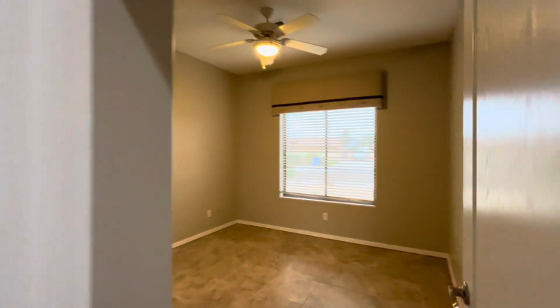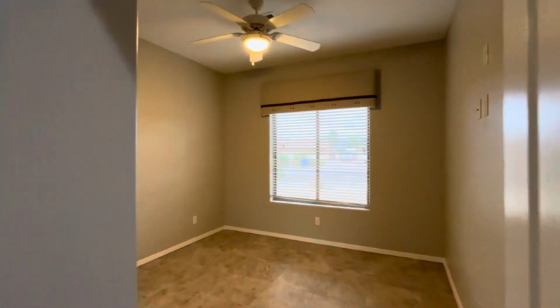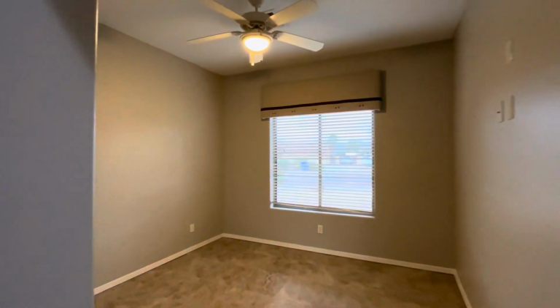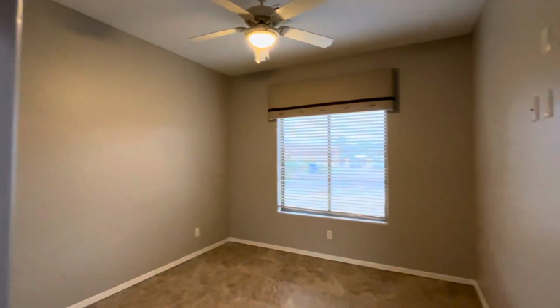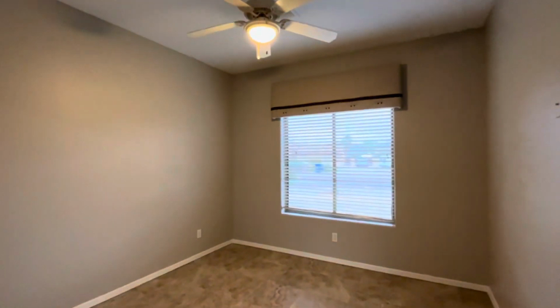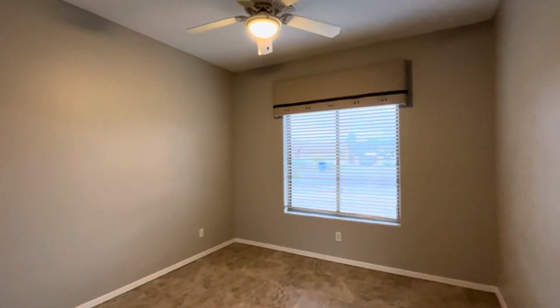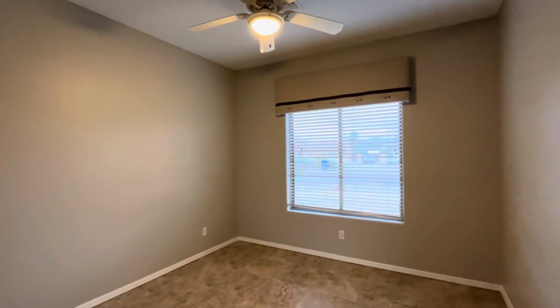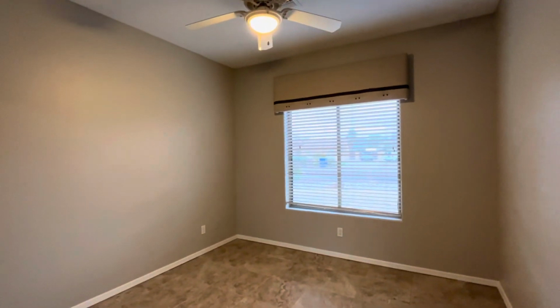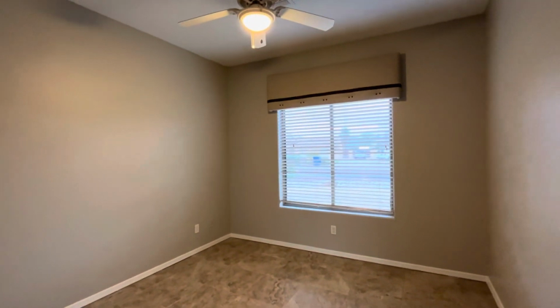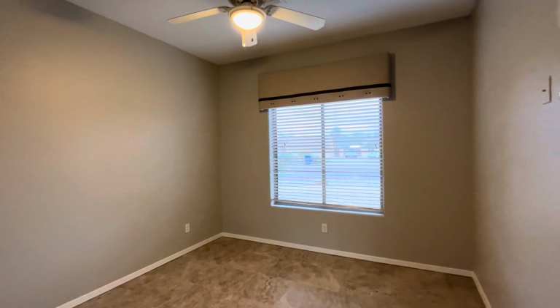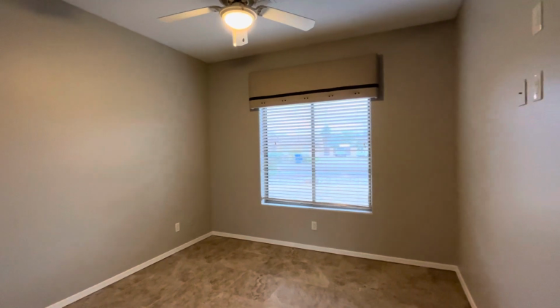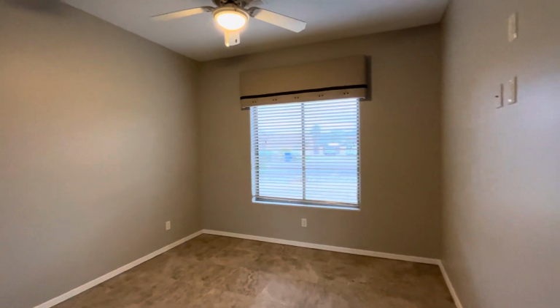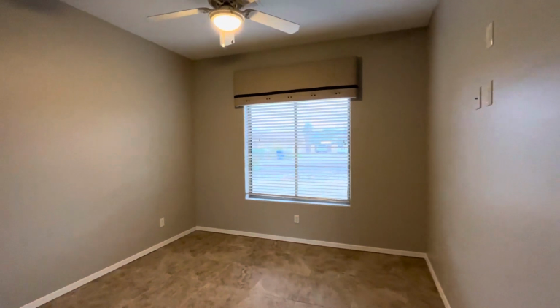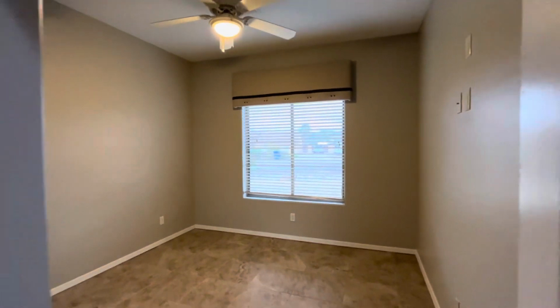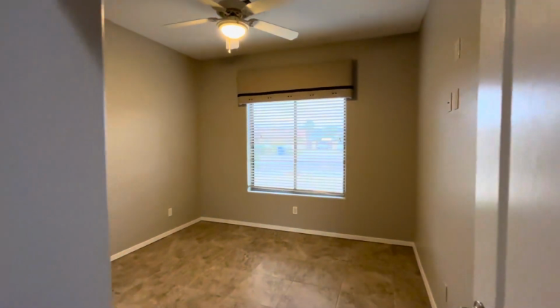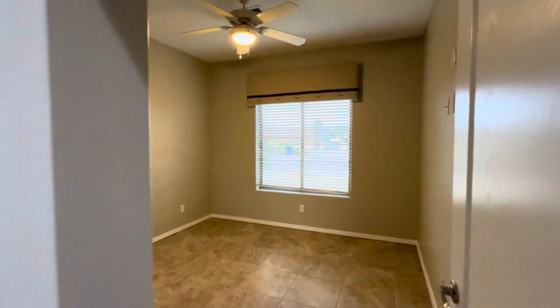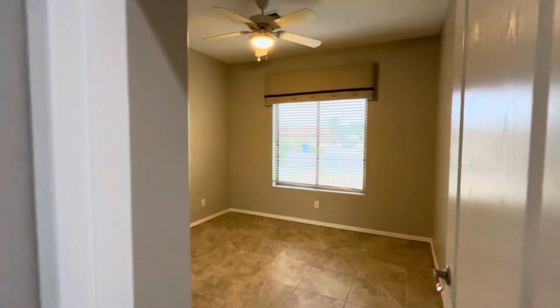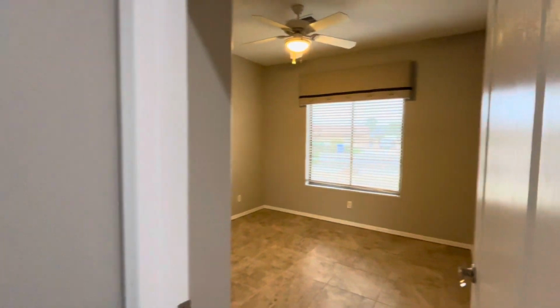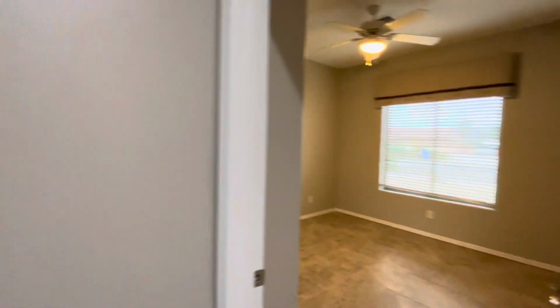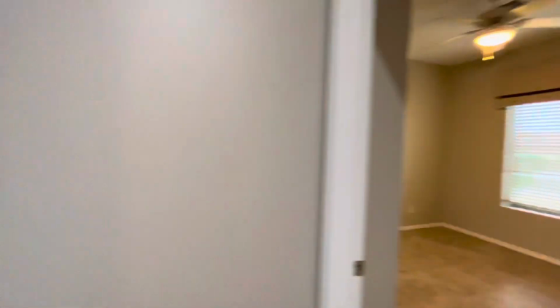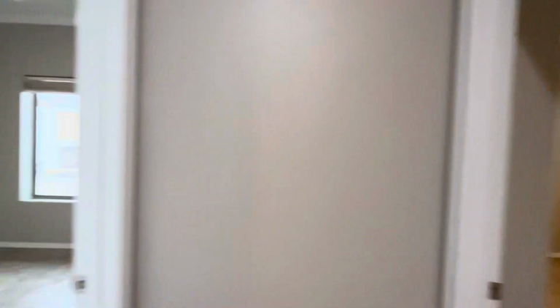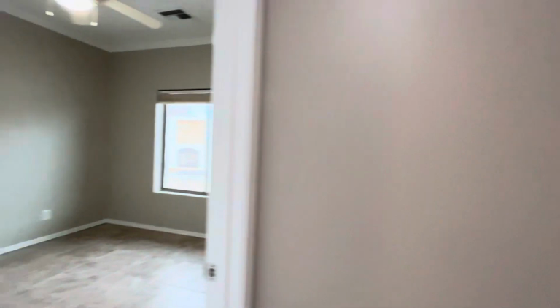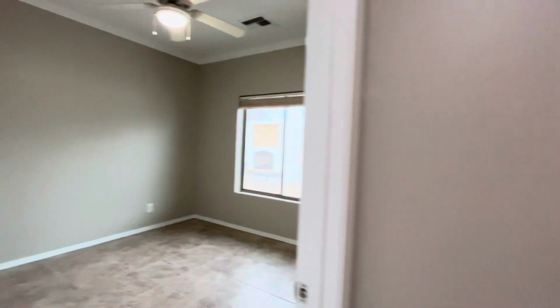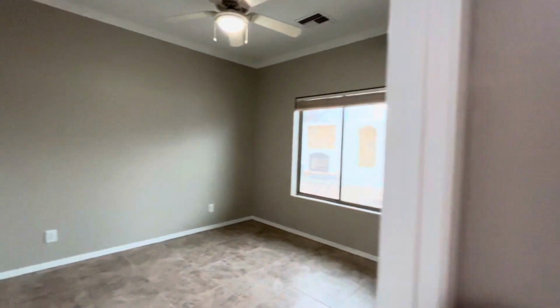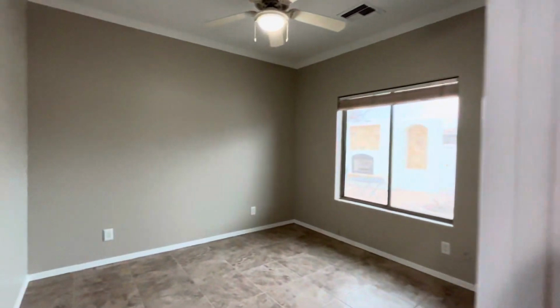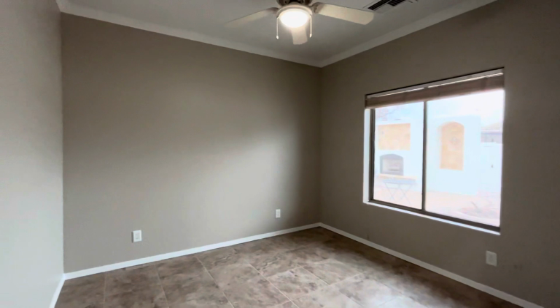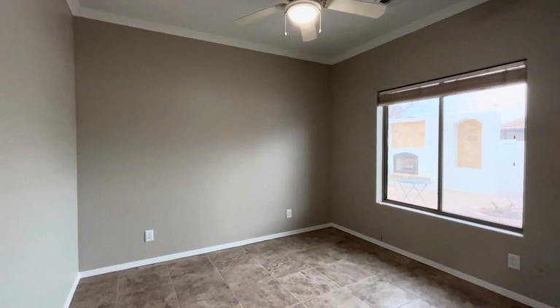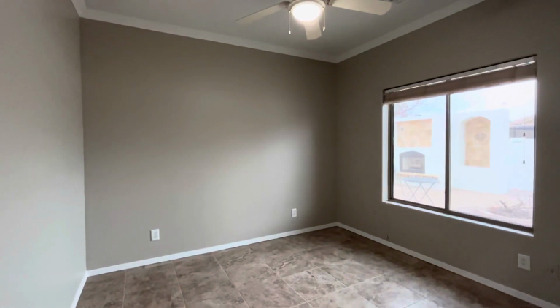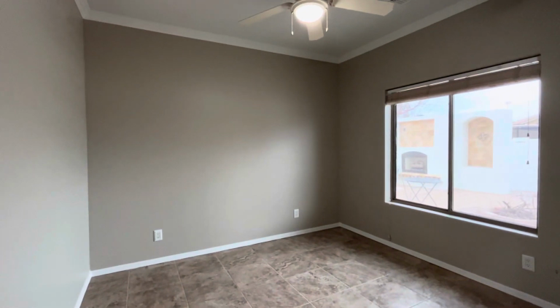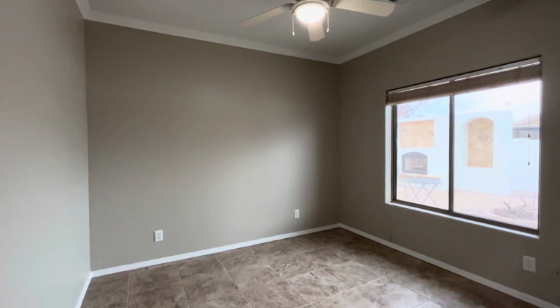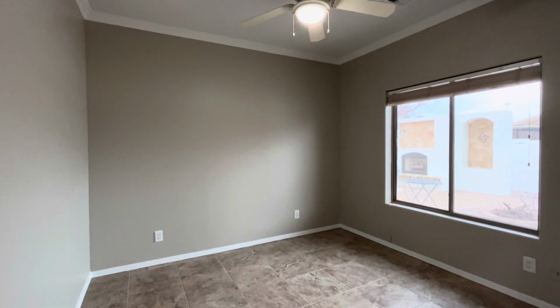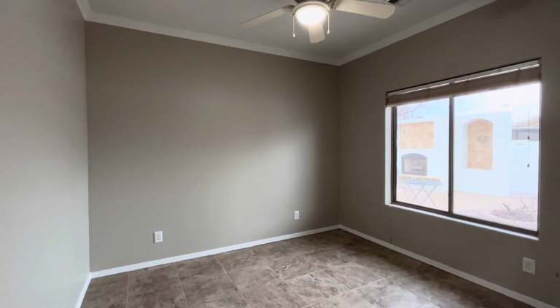On this side of the house we have two of the bedrooms. Bedroom number one — they're both pretty standard-sized rooms and both are tile. And here's bedroom number two.